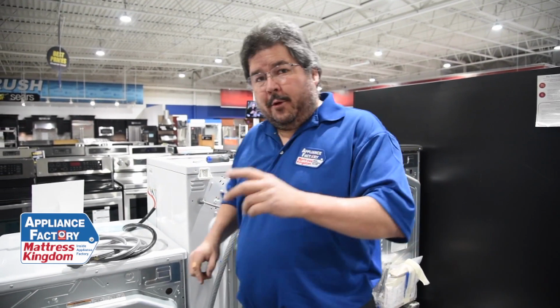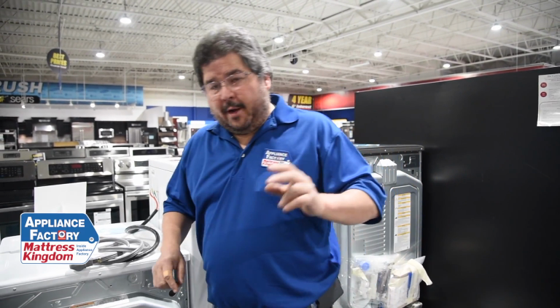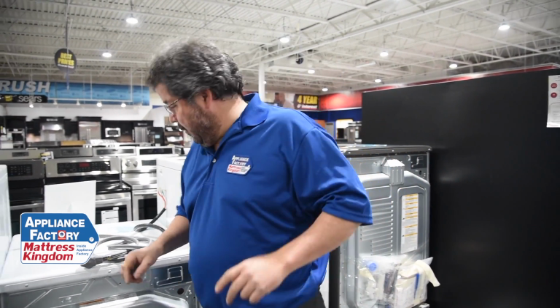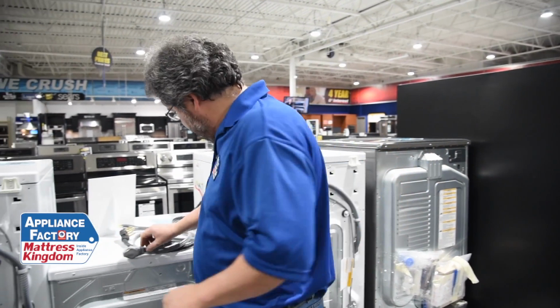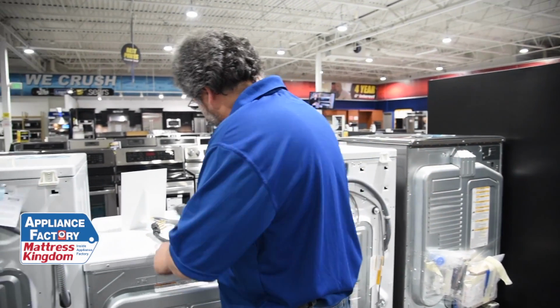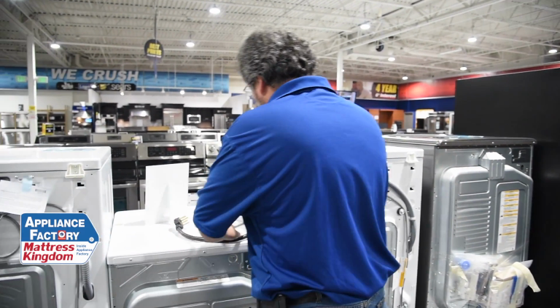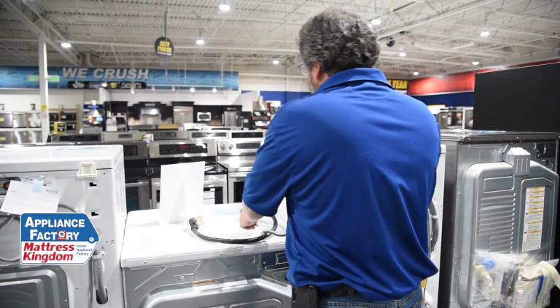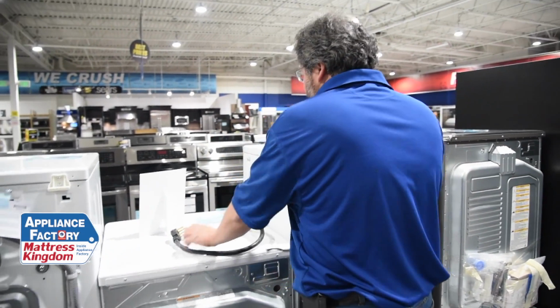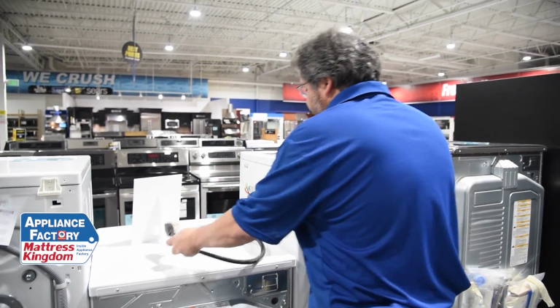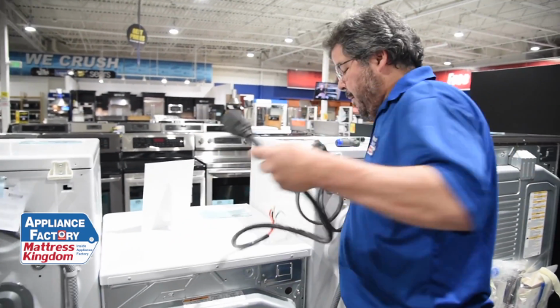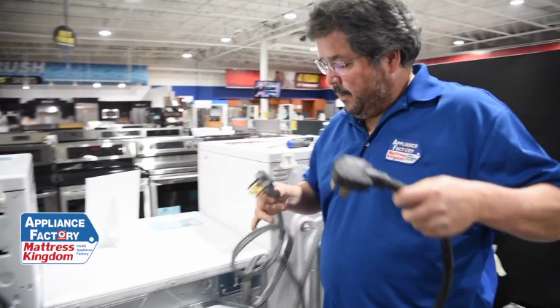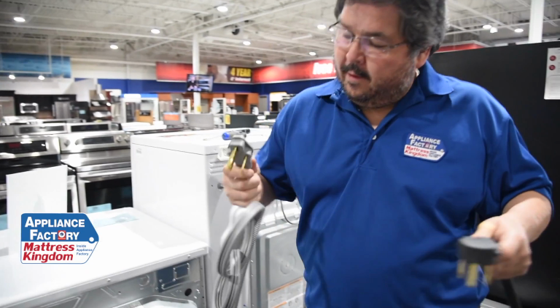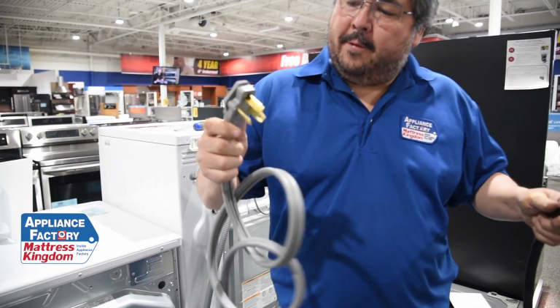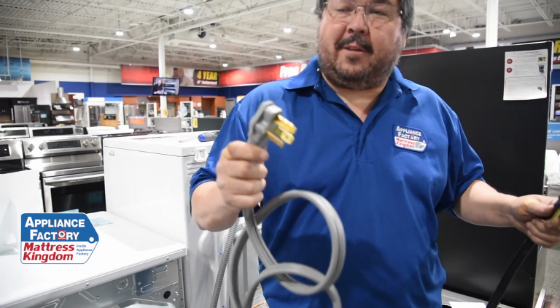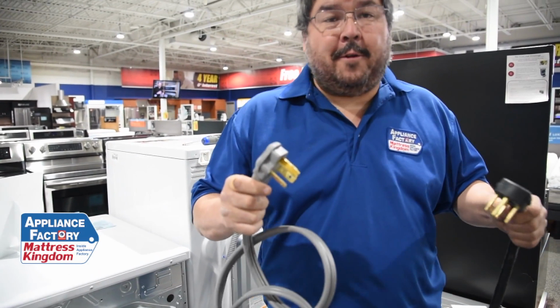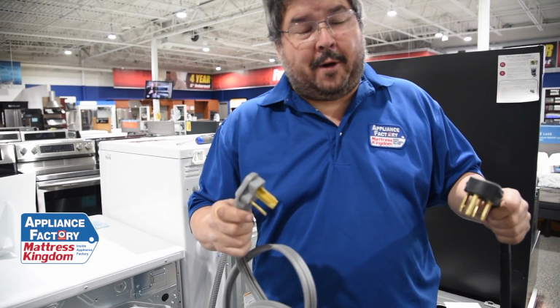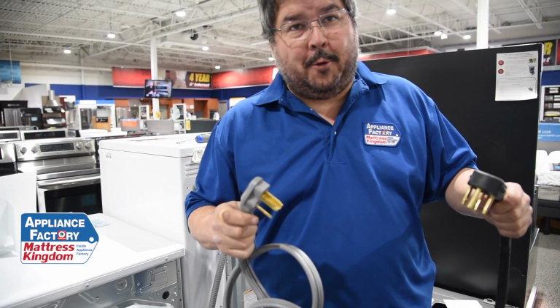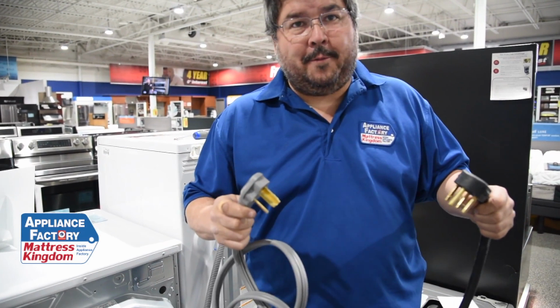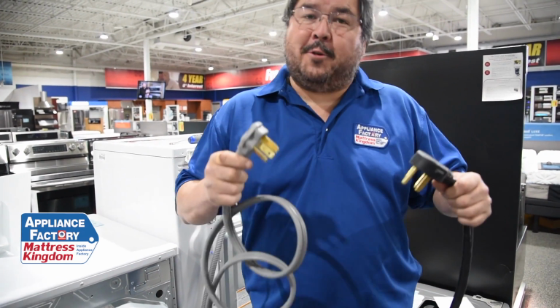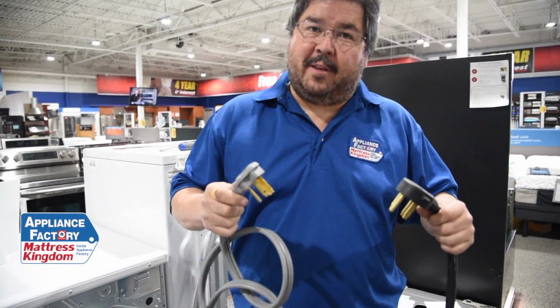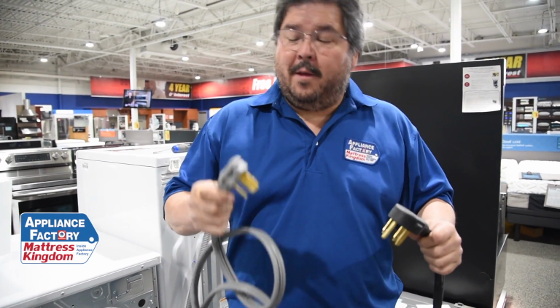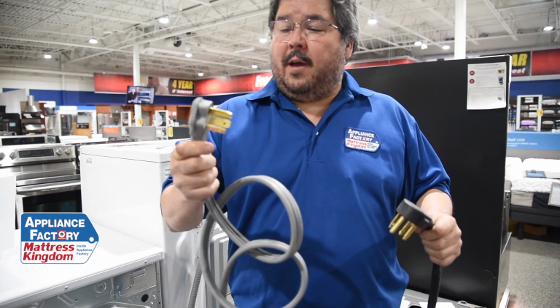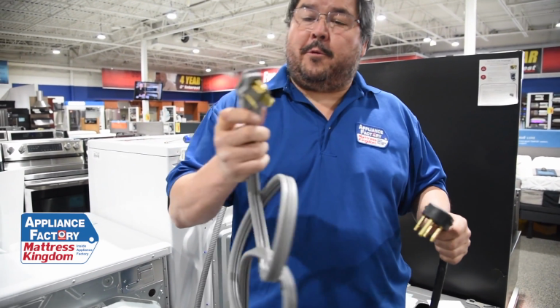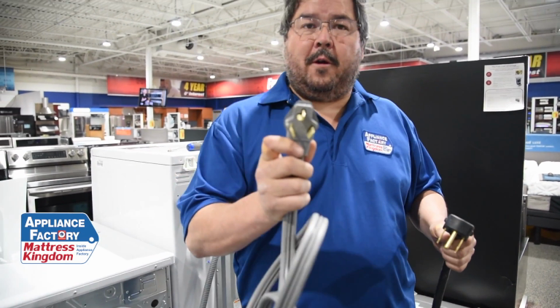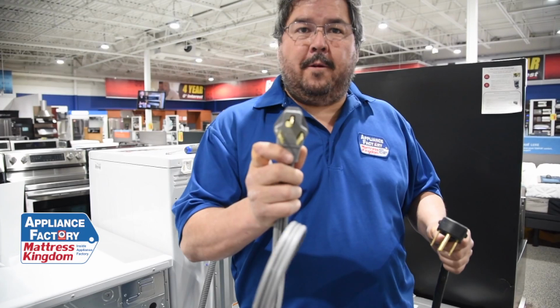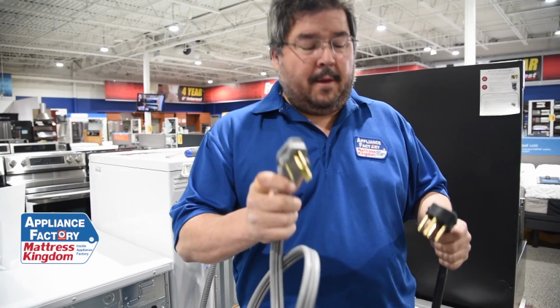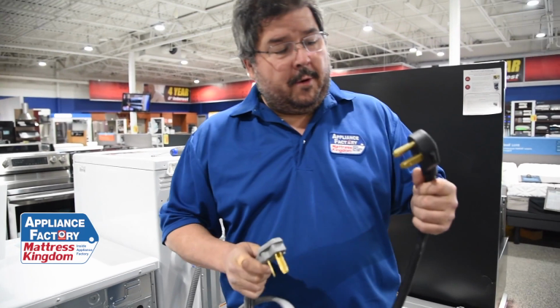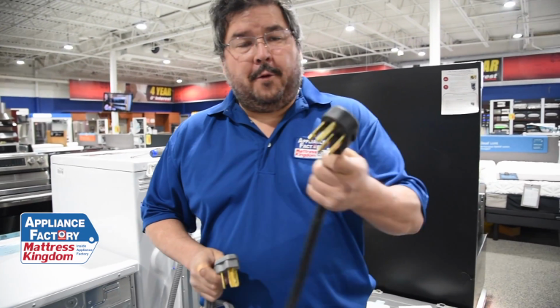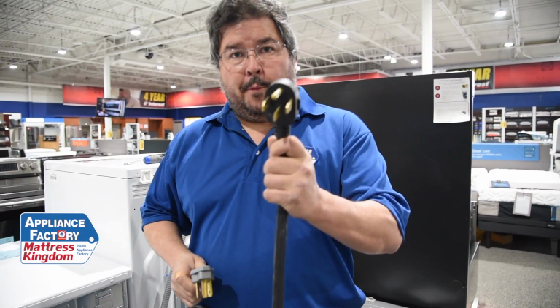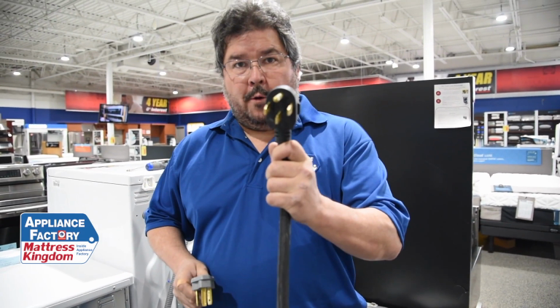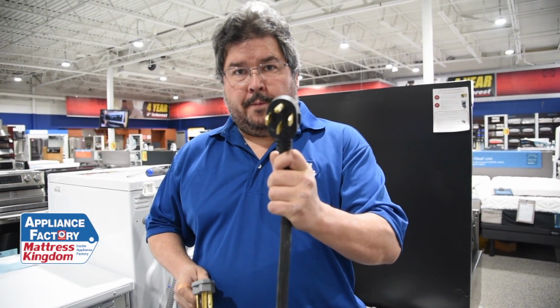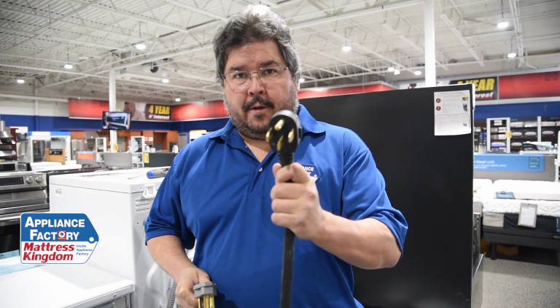Now, there are two kinds of cords. Actually there are four kinds of cords, but two are the same. You have your three-prong cord and then you have your four-prong cord.